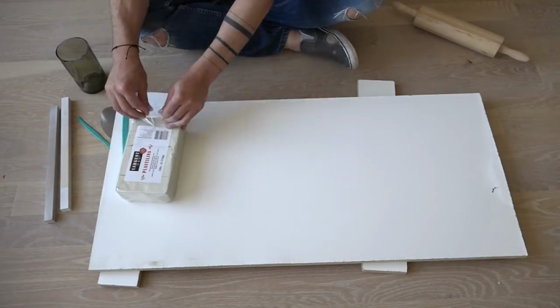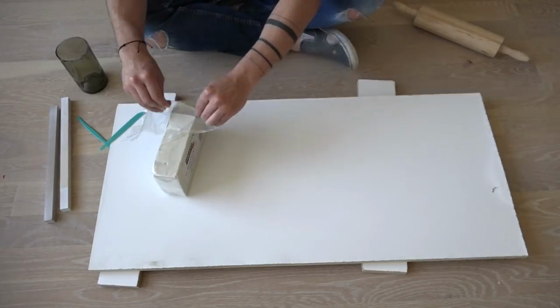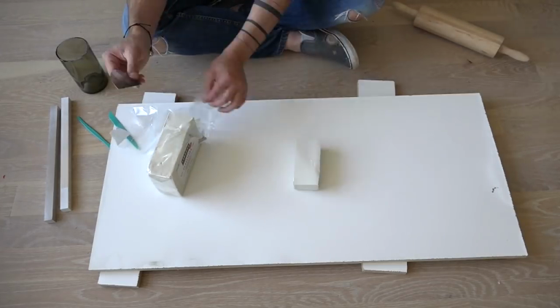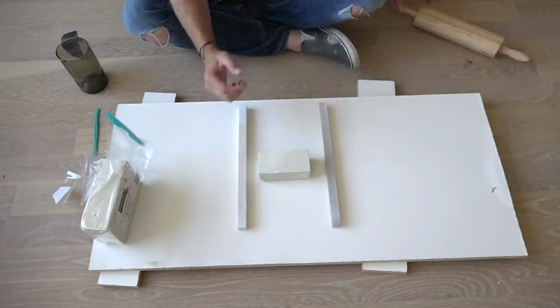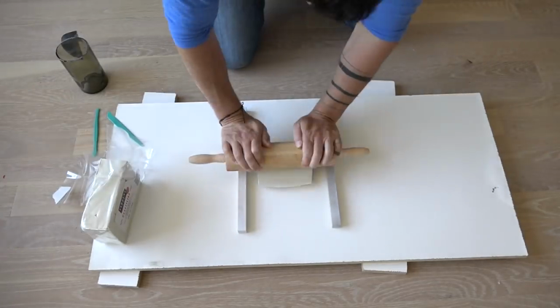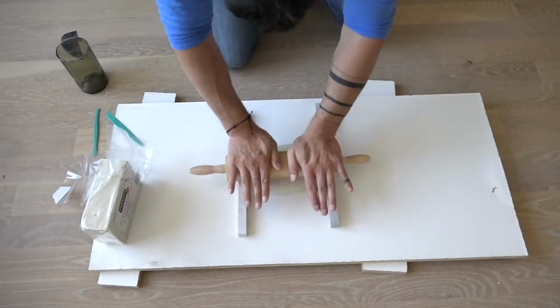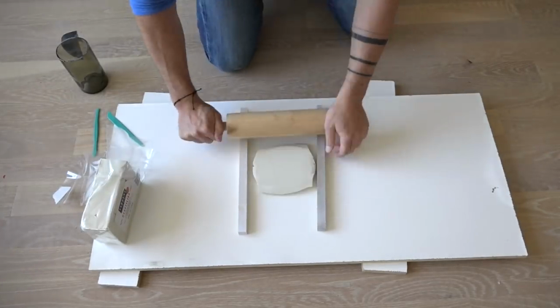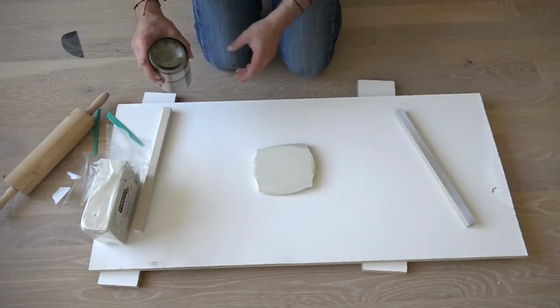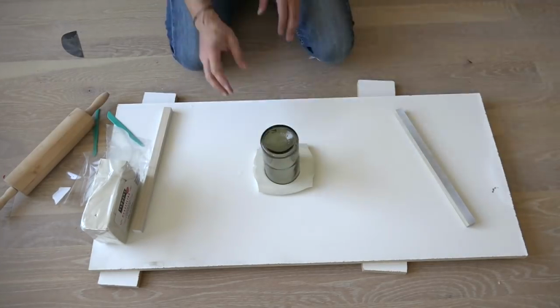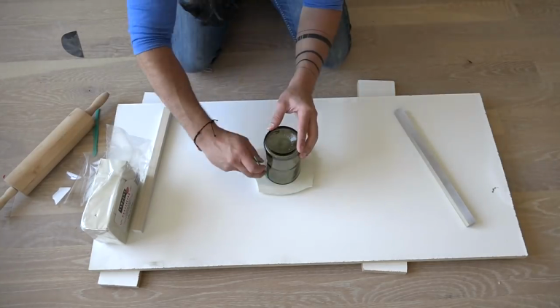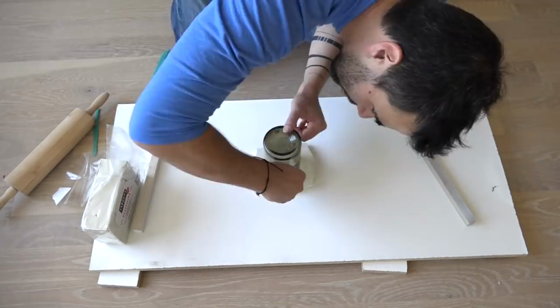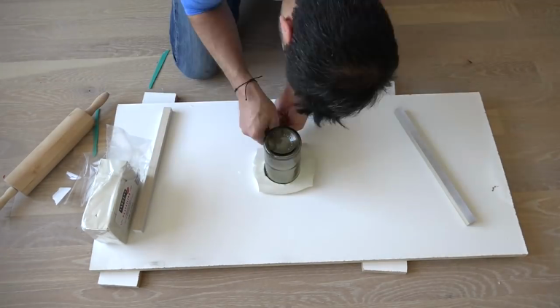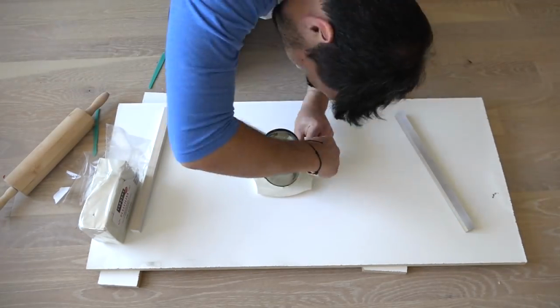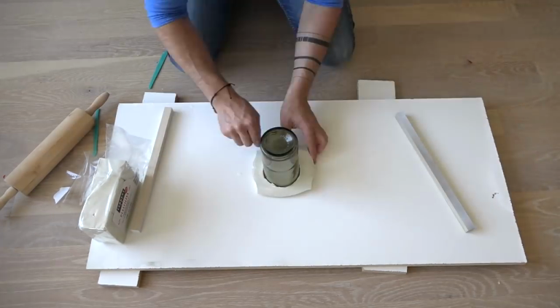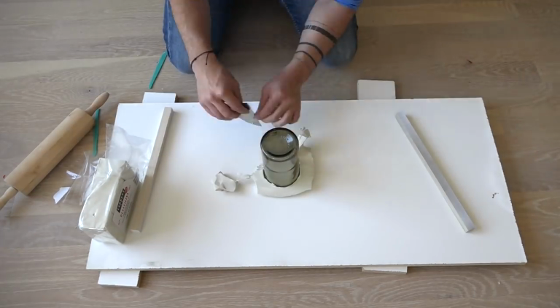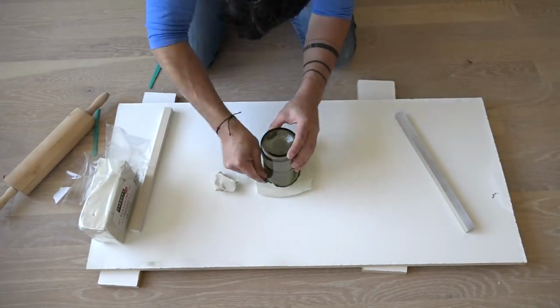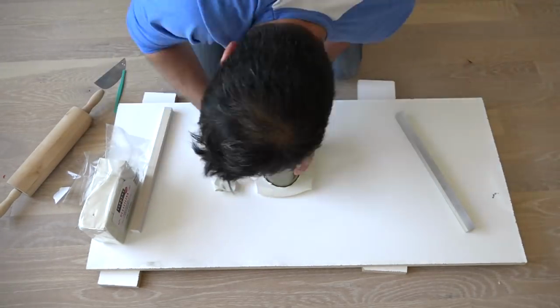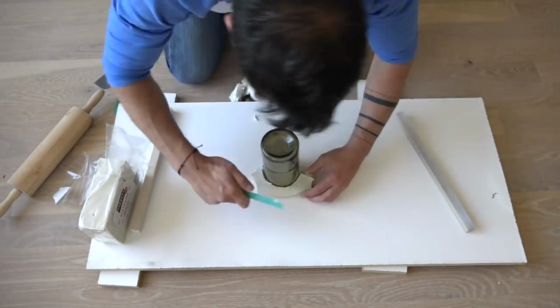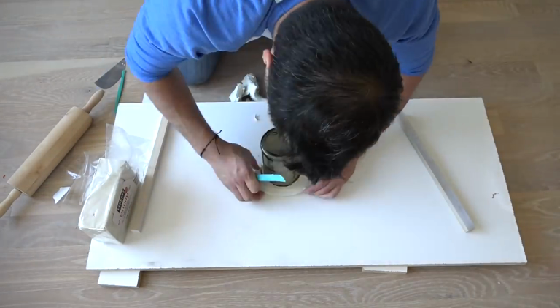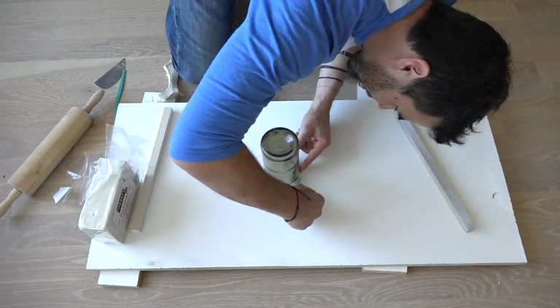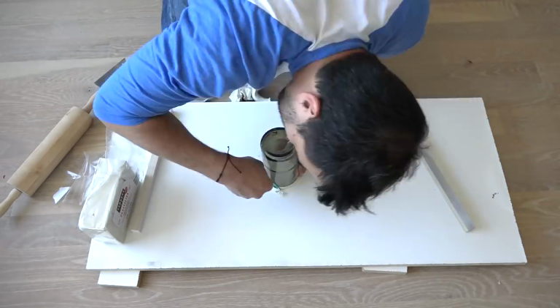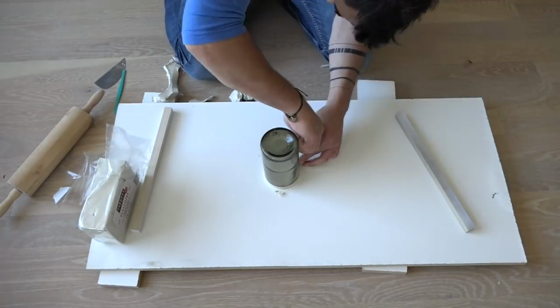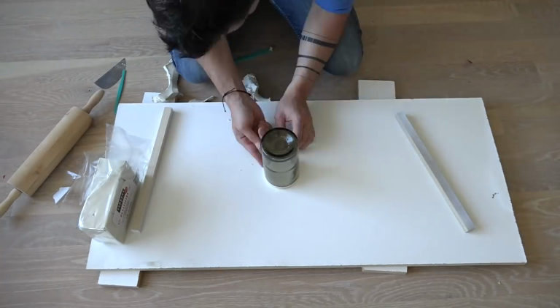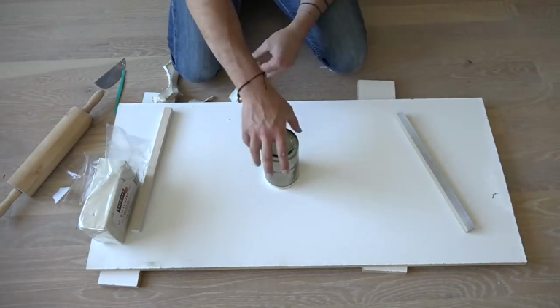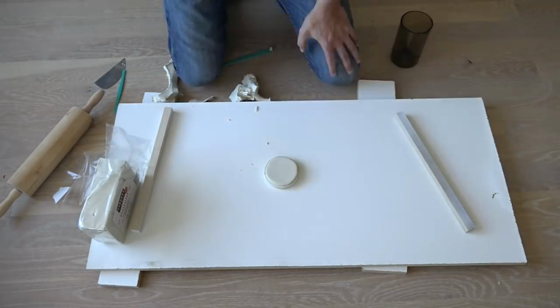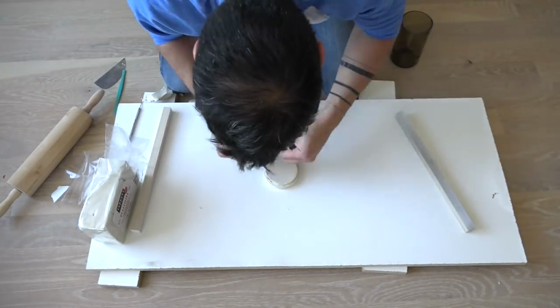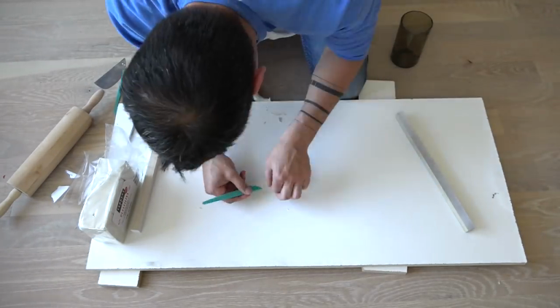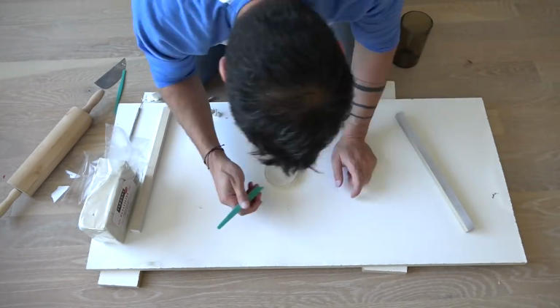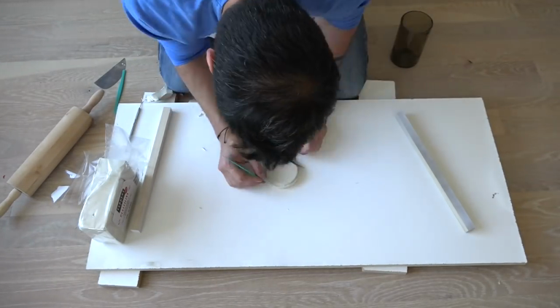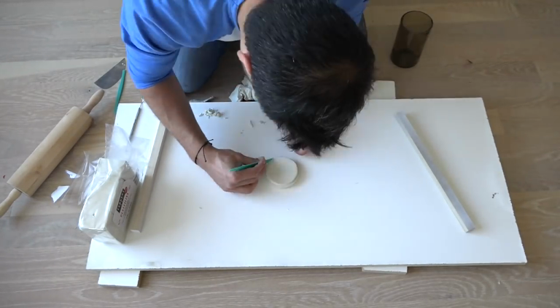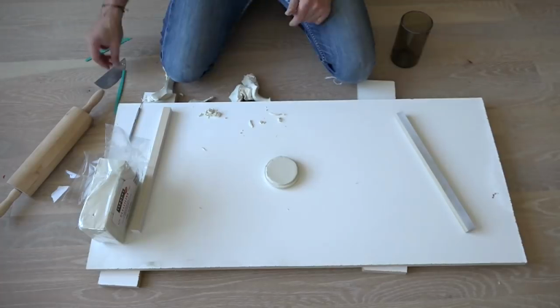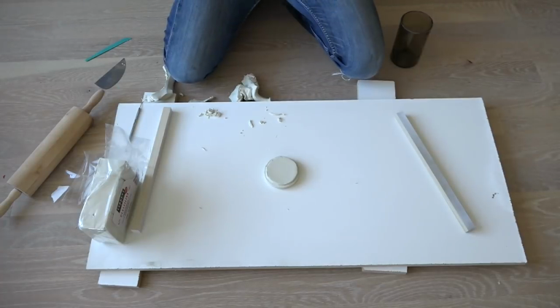For my first set of lids, I rolled out some plasticine modeling clay, and then placed one of the cut bottles right into it, and then trimmed the clay around the bottle. The result is a soft clay prototype of a lid.